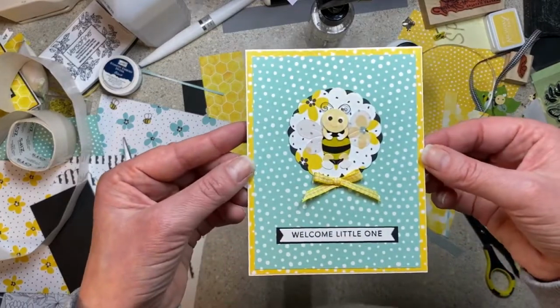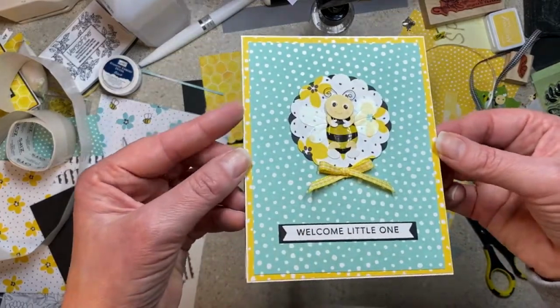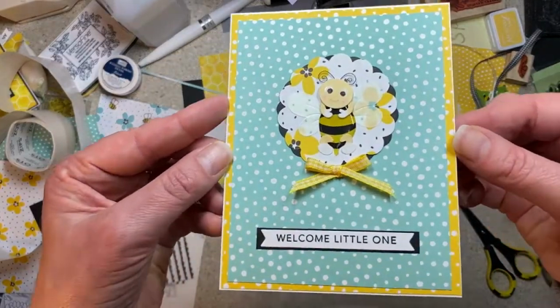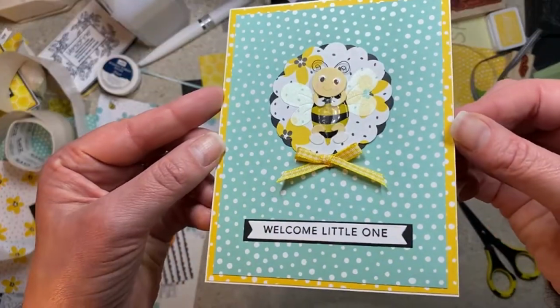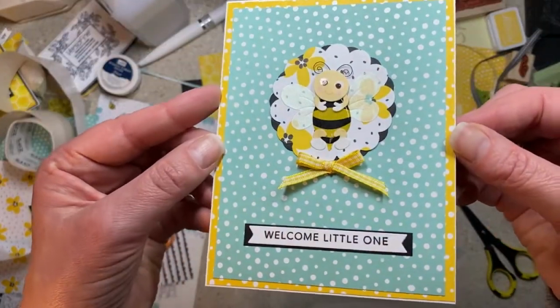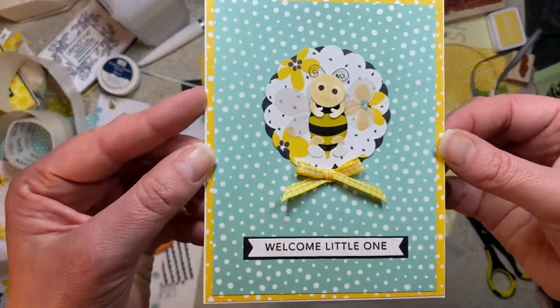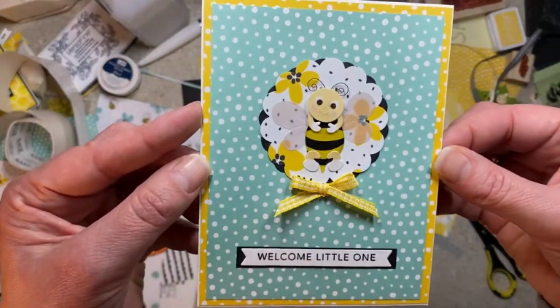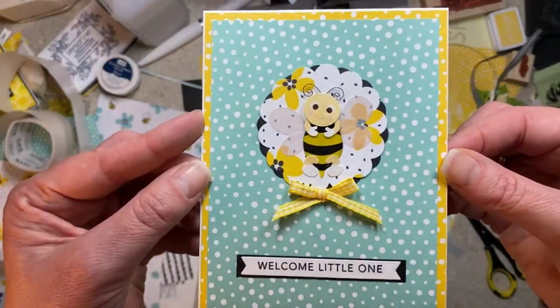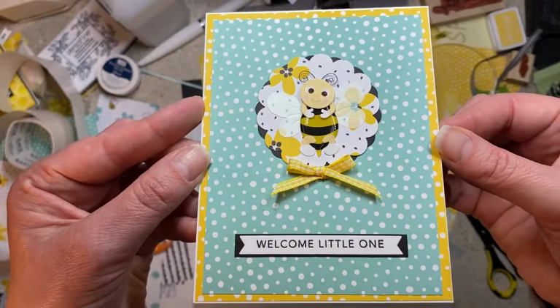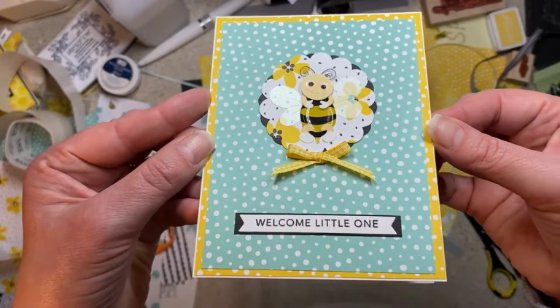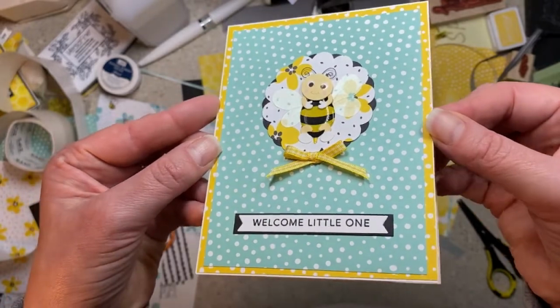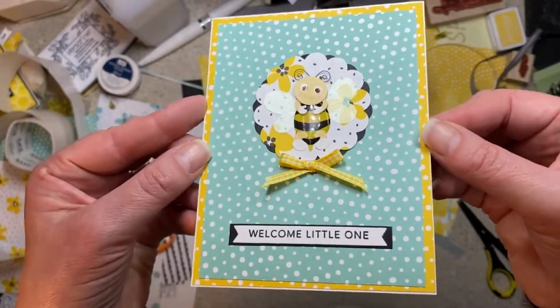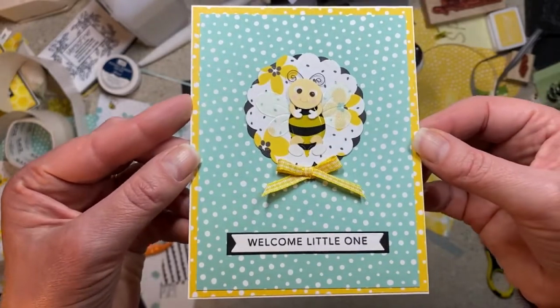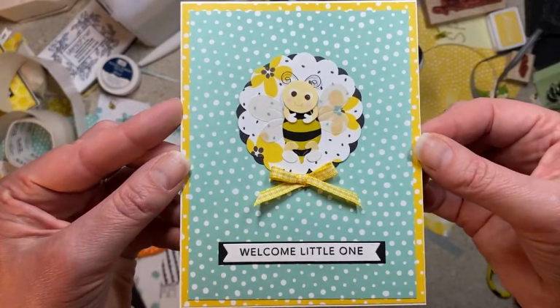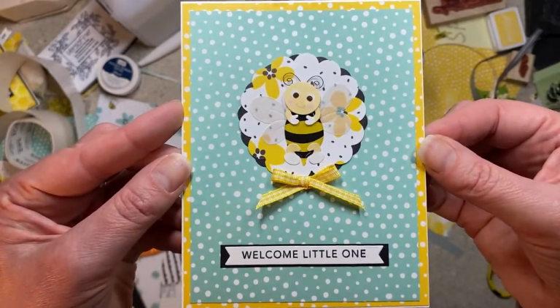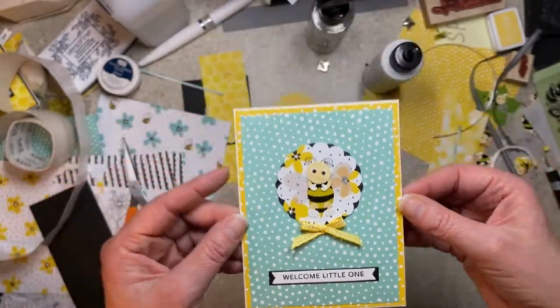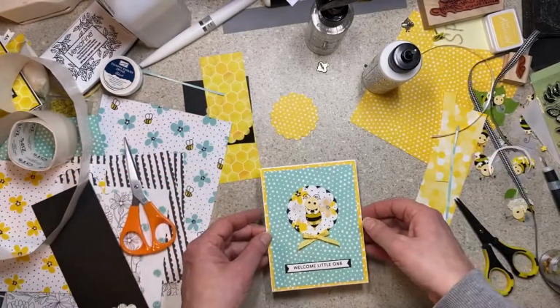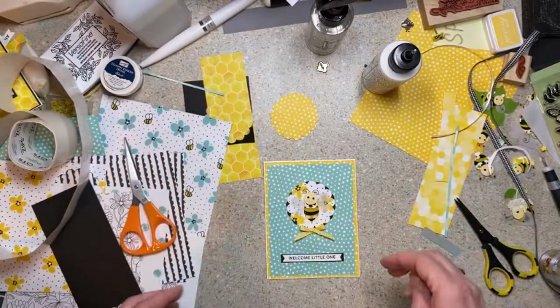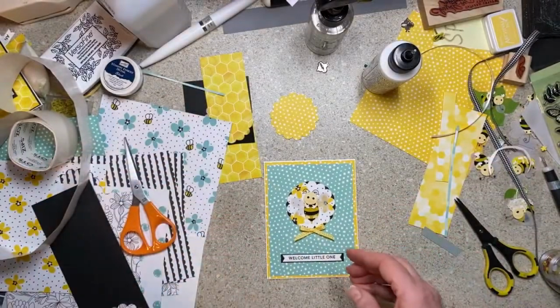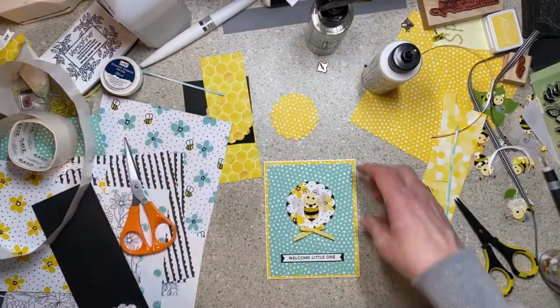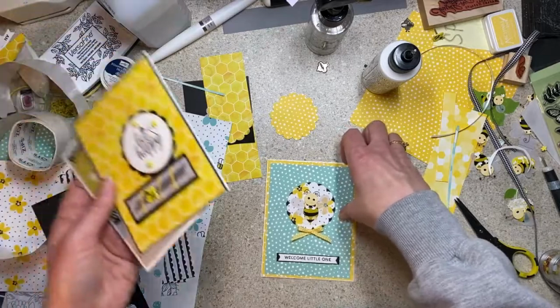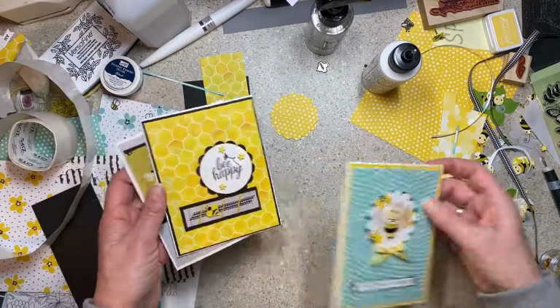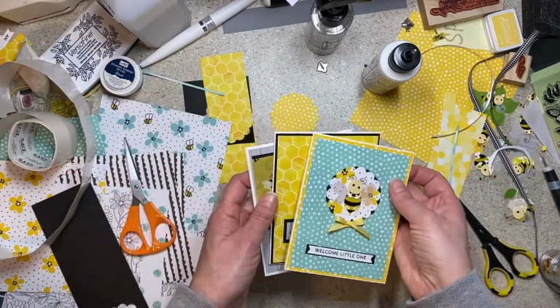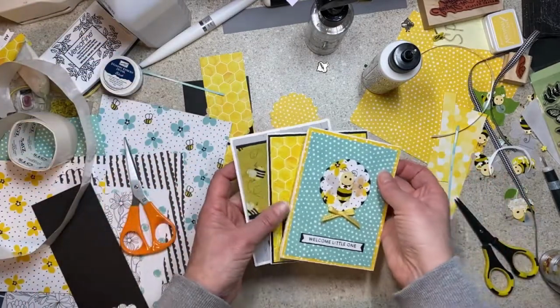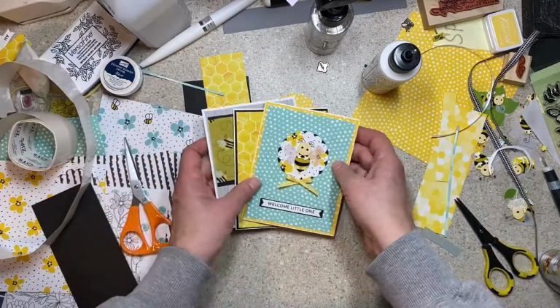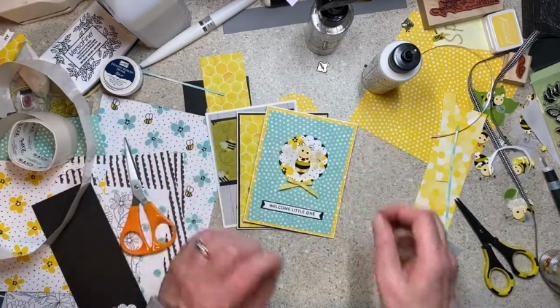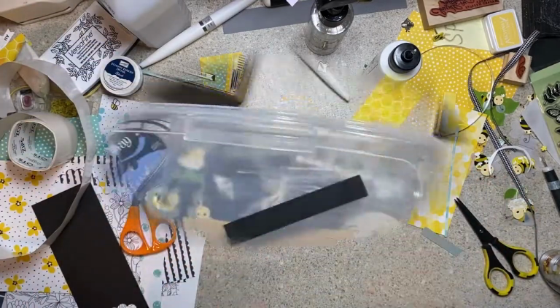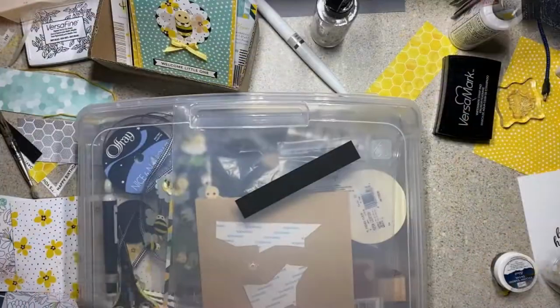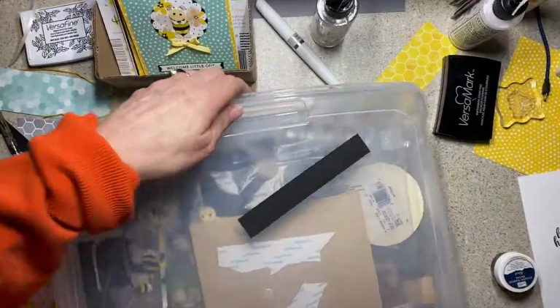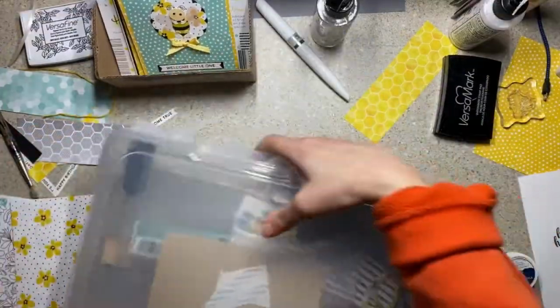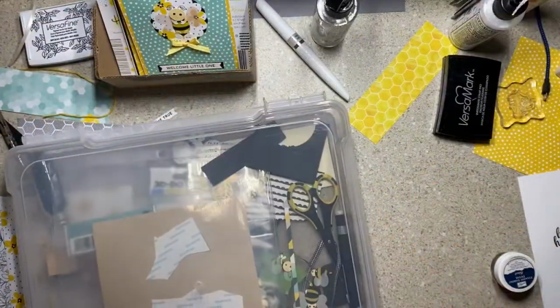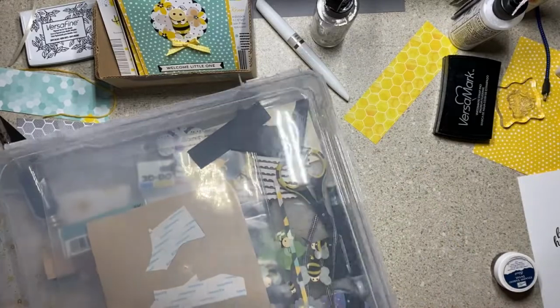There it is with the bee — you can see the vellum wings and I just thought that one turned out fun. But more than anything, what I wanted you to see in this video is I didn't take the time to clear the counter. It's not a Saturday, I don't have hours. Here we are — it's Tuesday night.